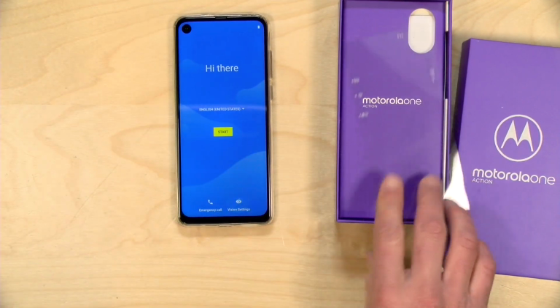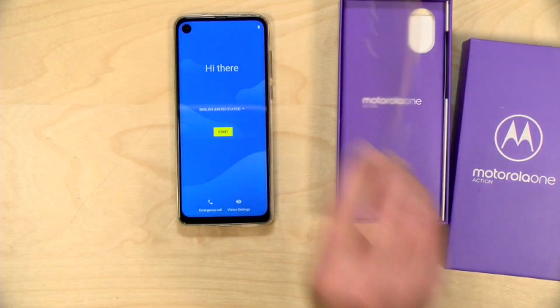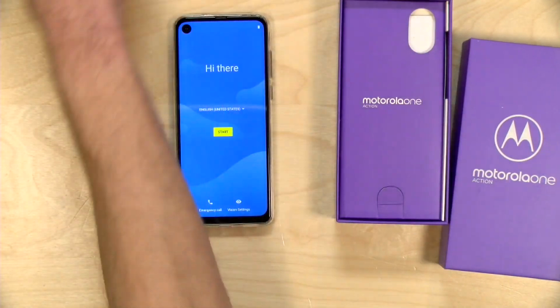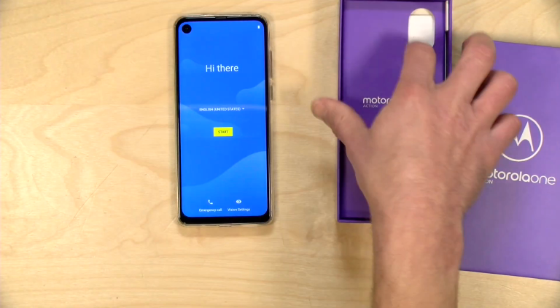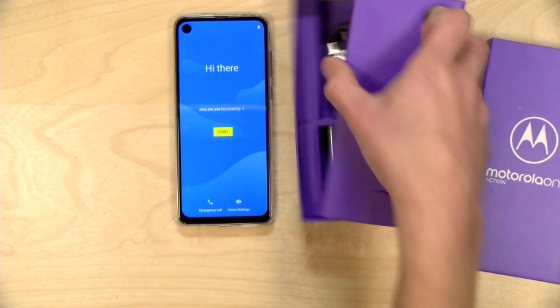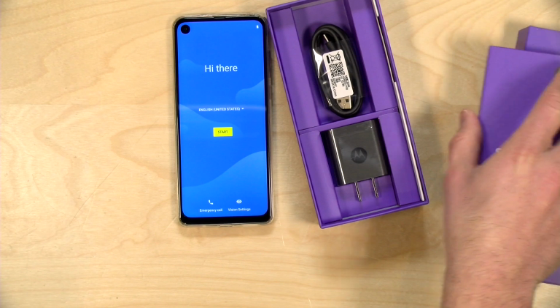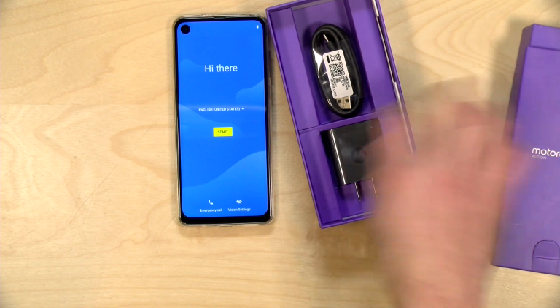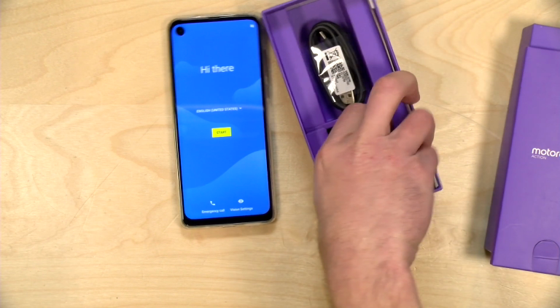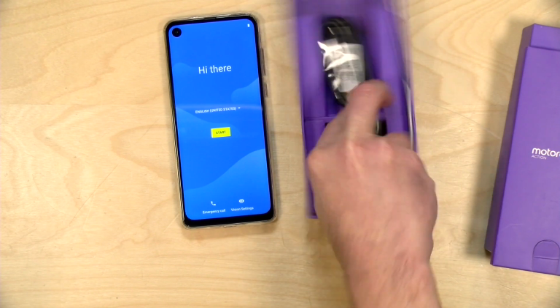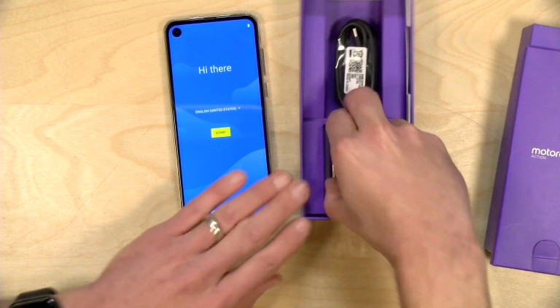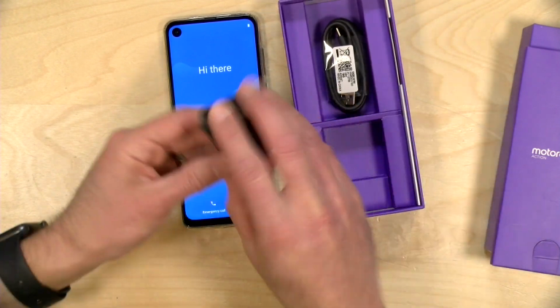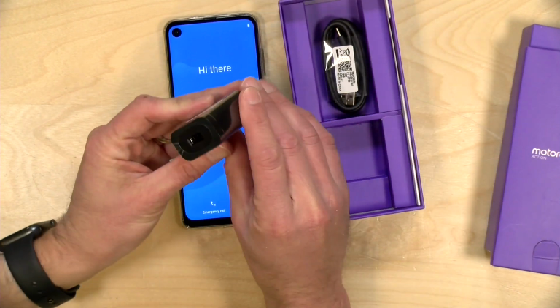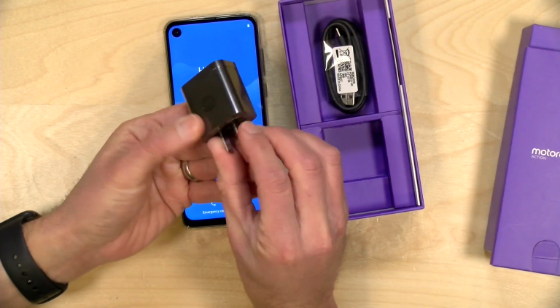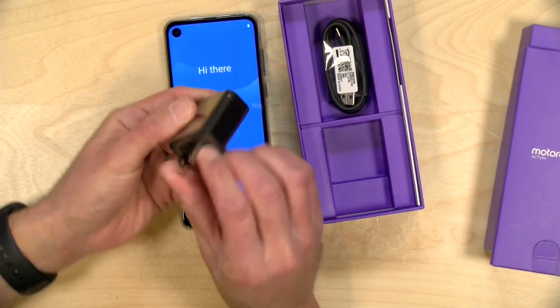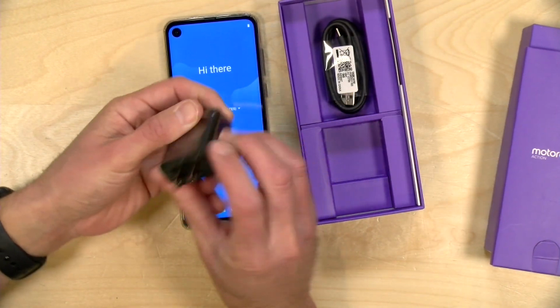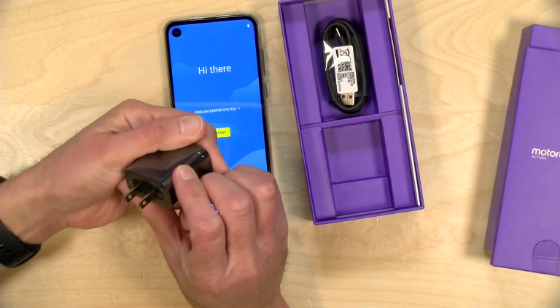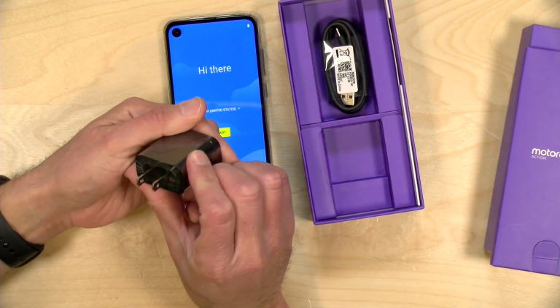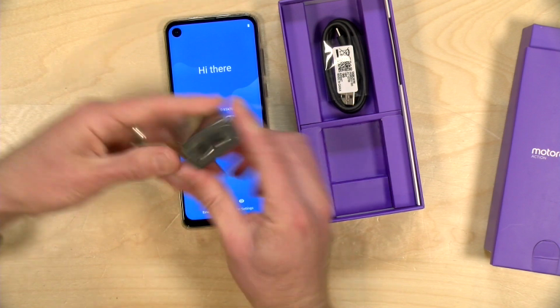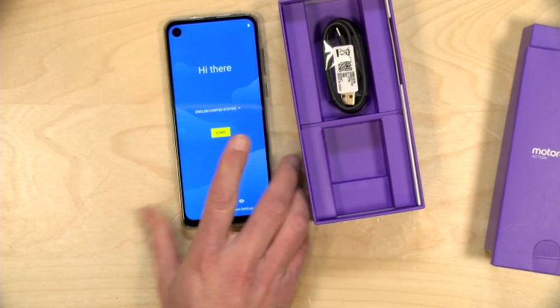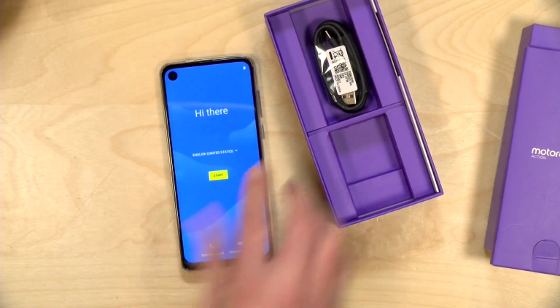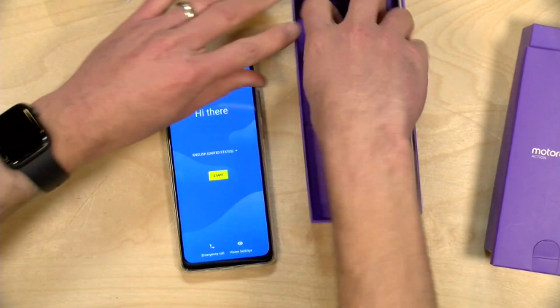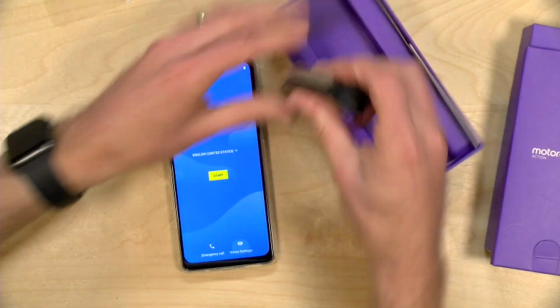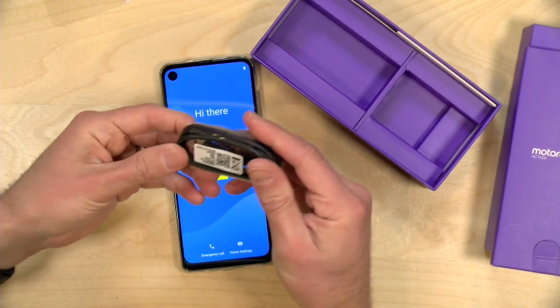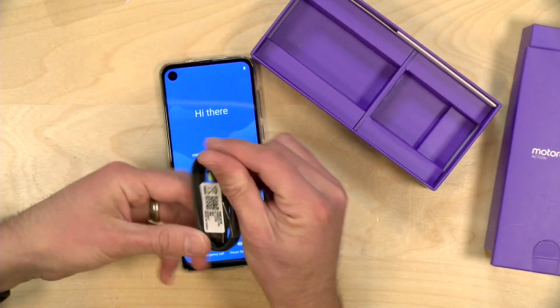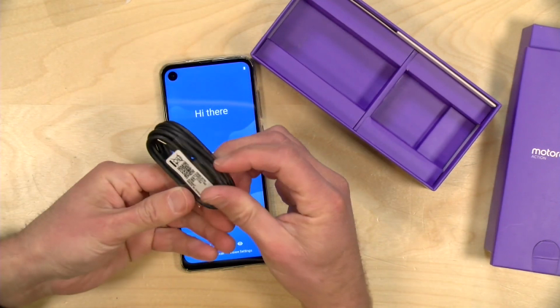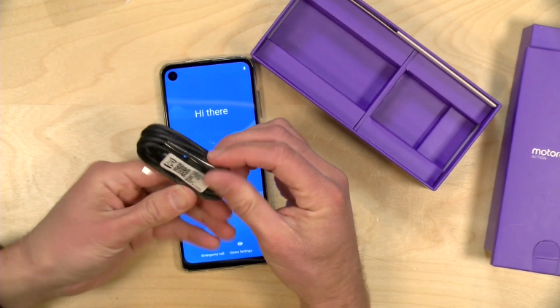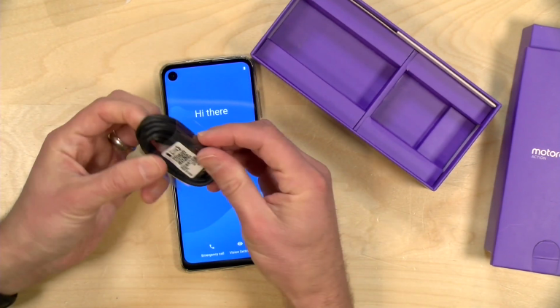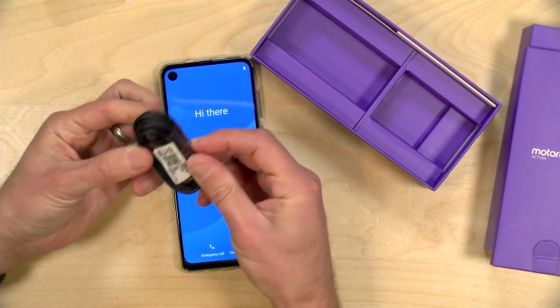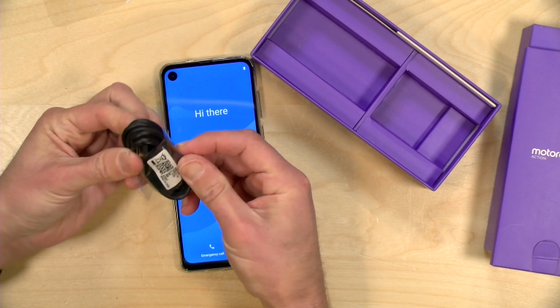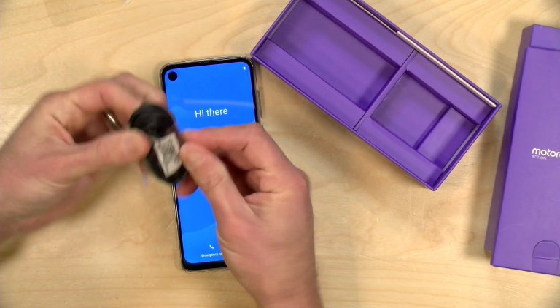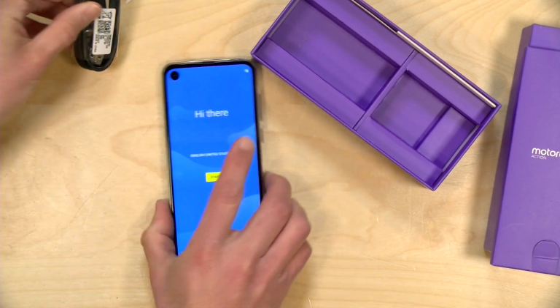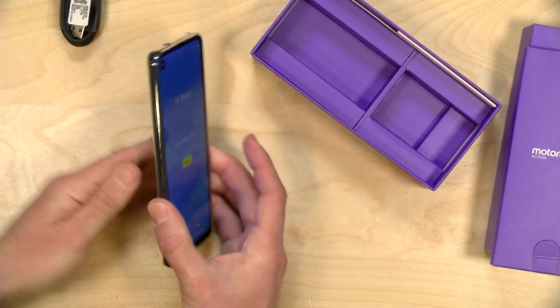Let's have a look and see what else is in the box. We get our Motorola charger — a USB charger. I believe this supports fast charging, so we'll explore that in the full review. And here is our USB-C cable for charging.